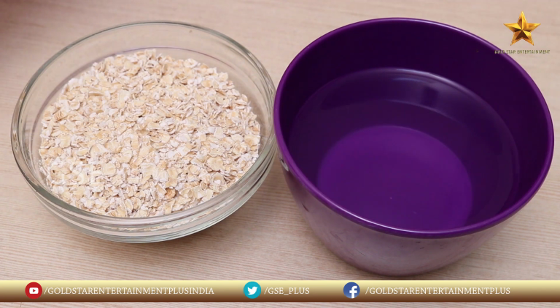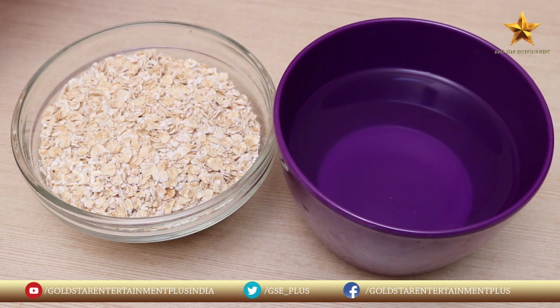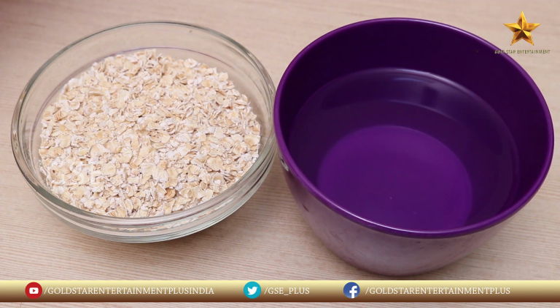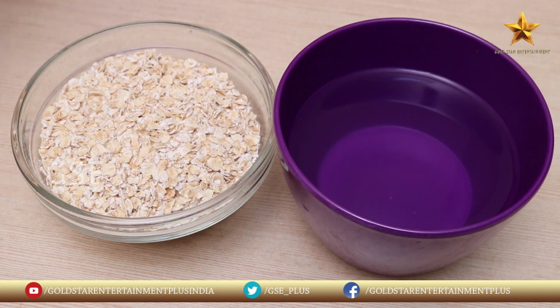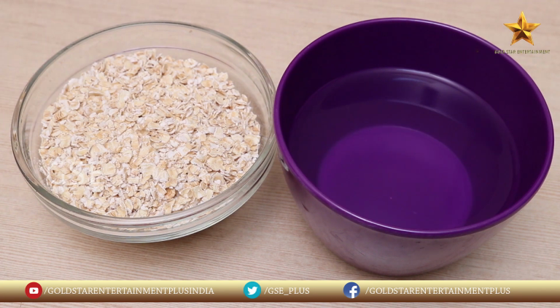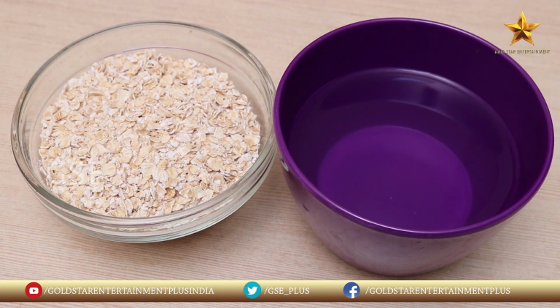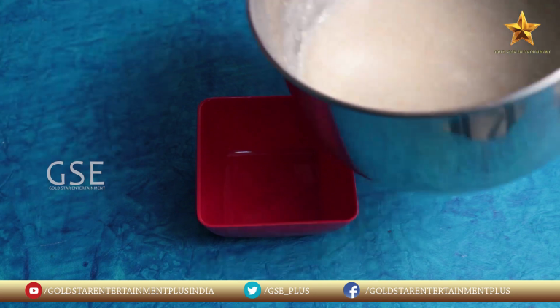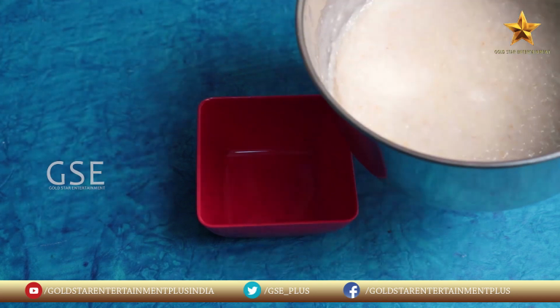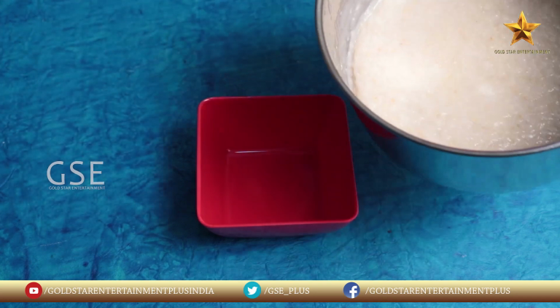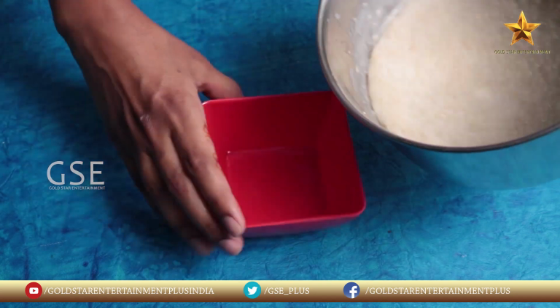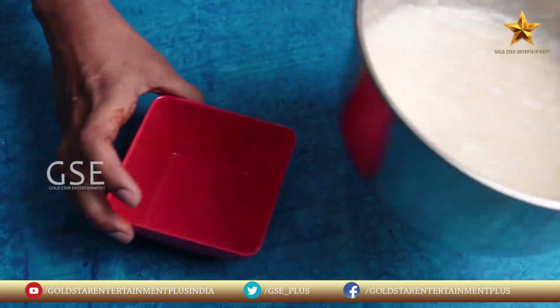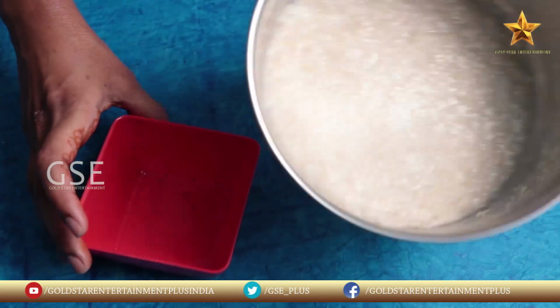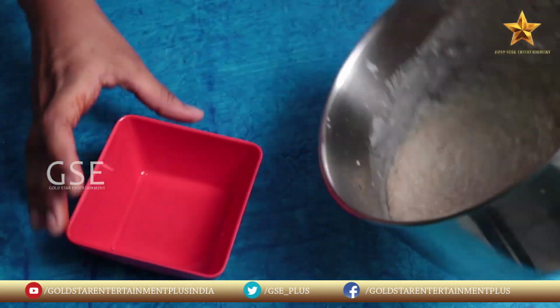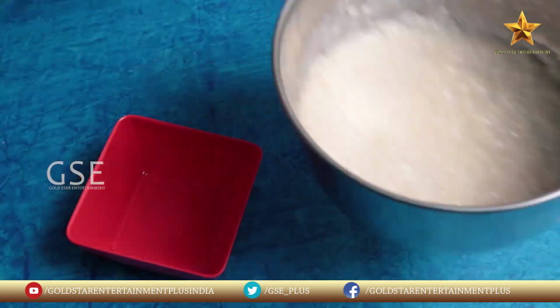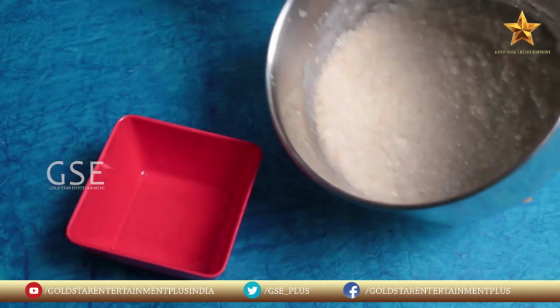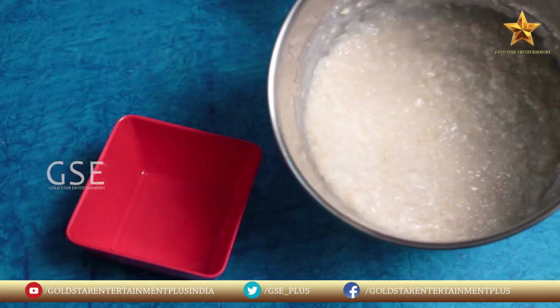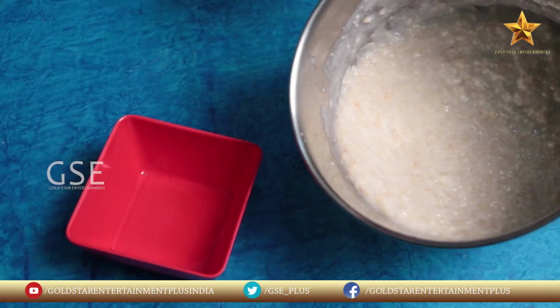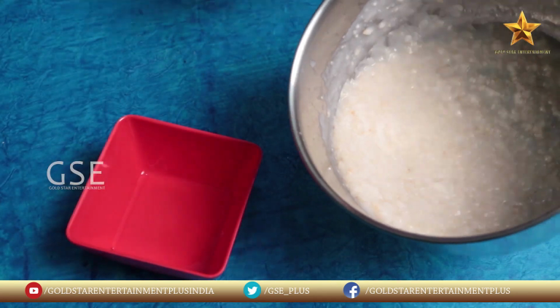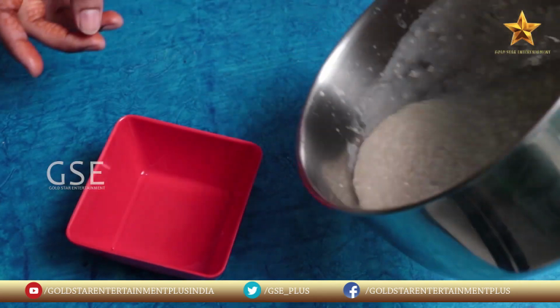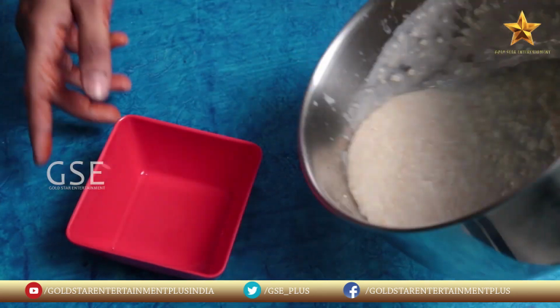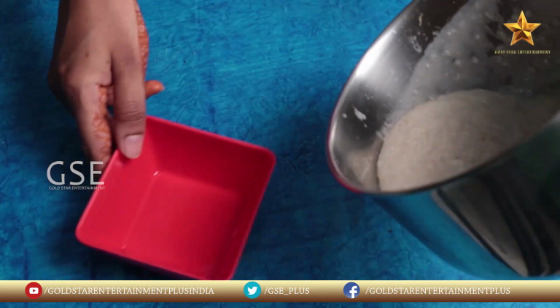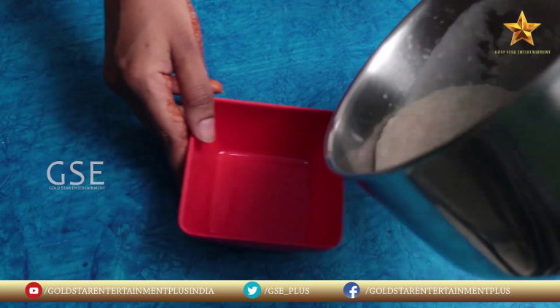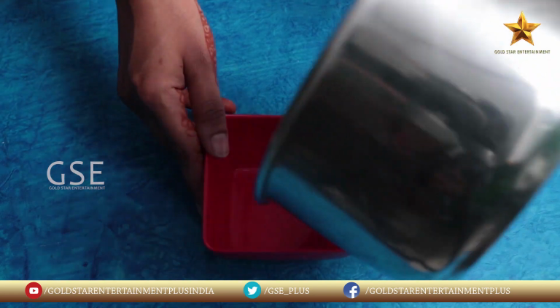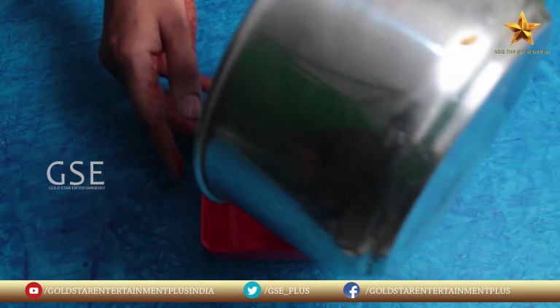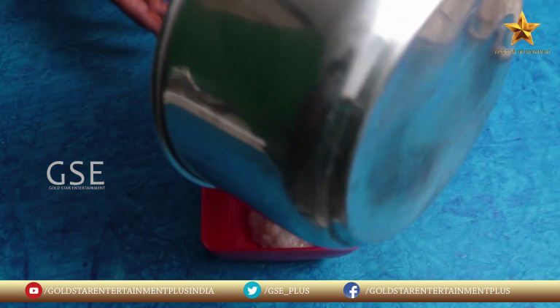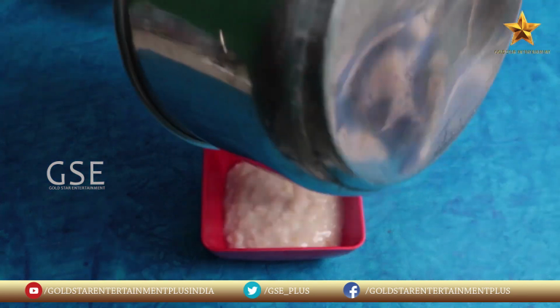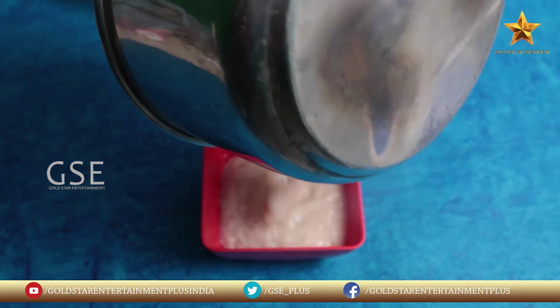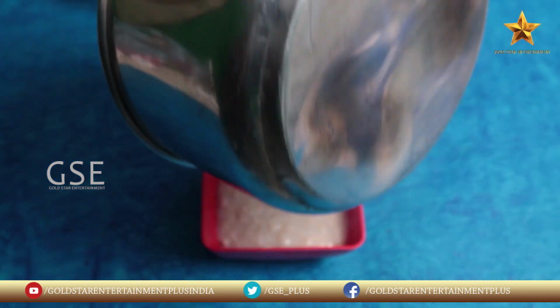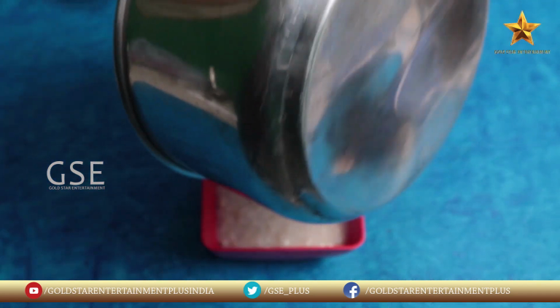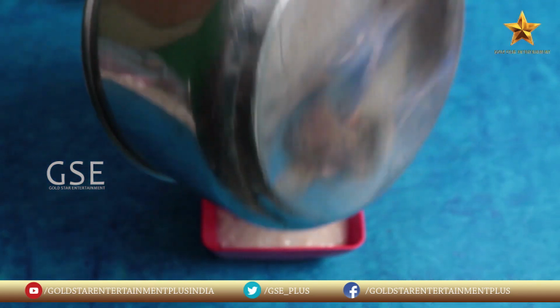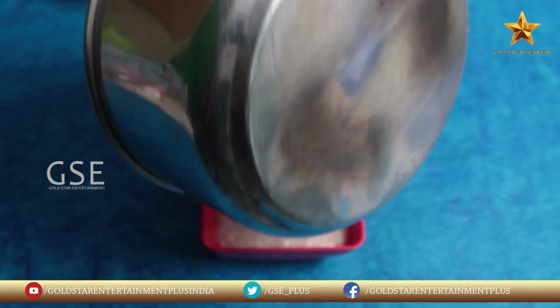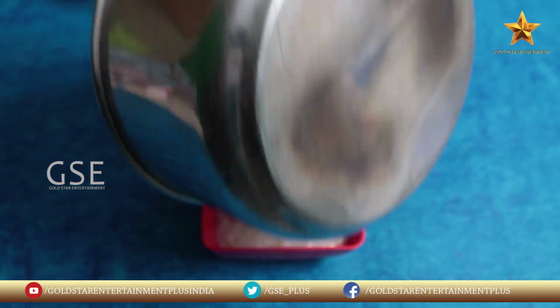Boil. We will form oats plus water. Next, we will use this in a drink.